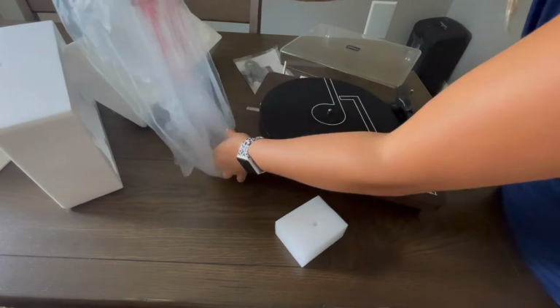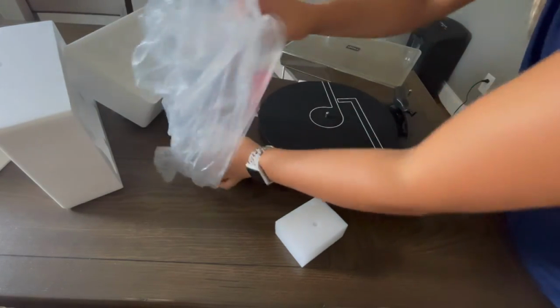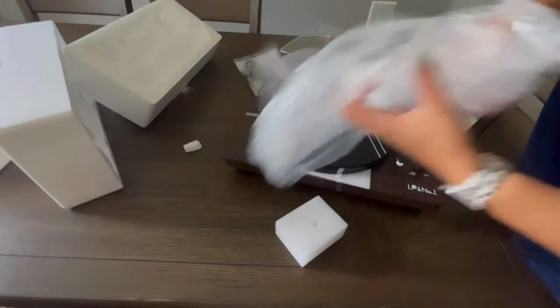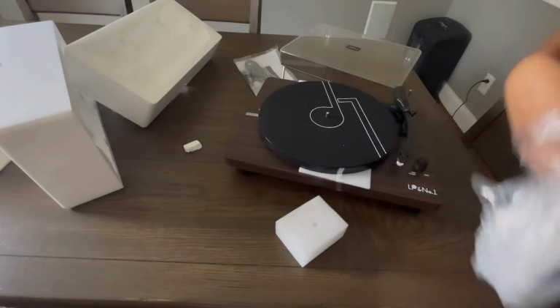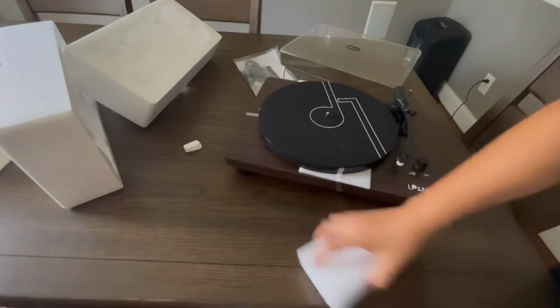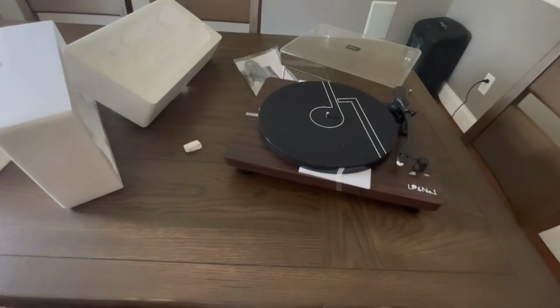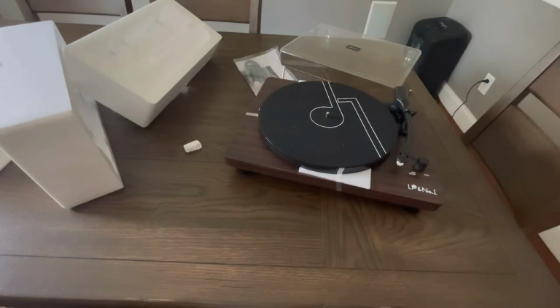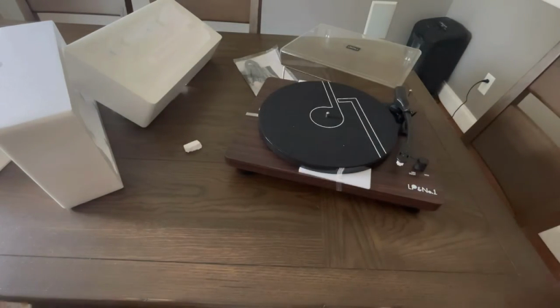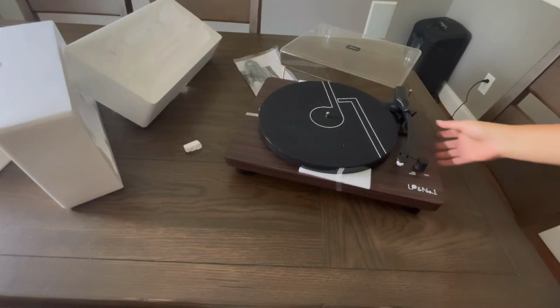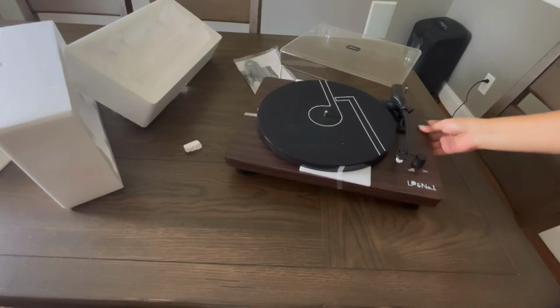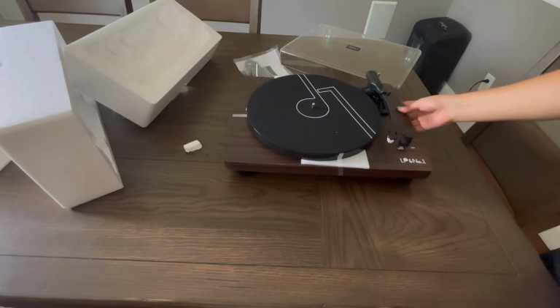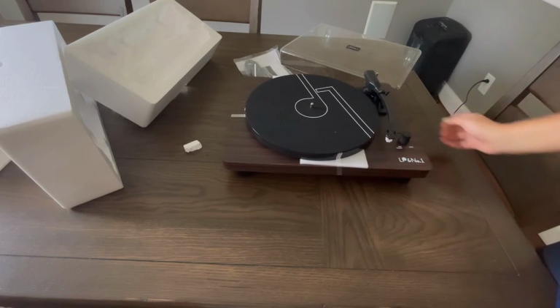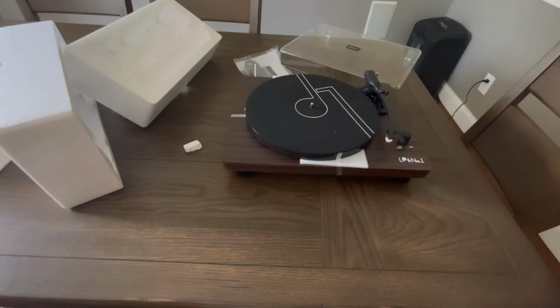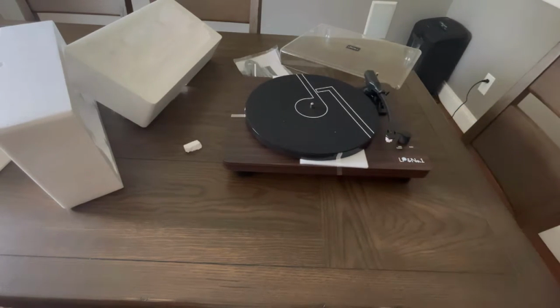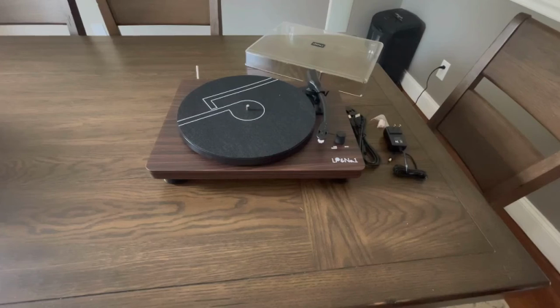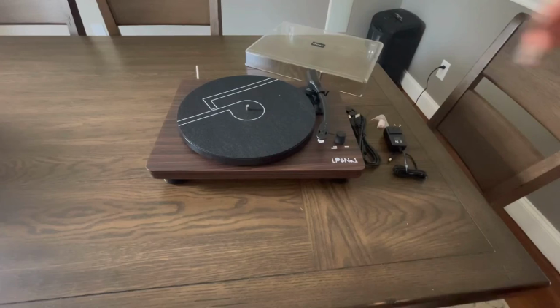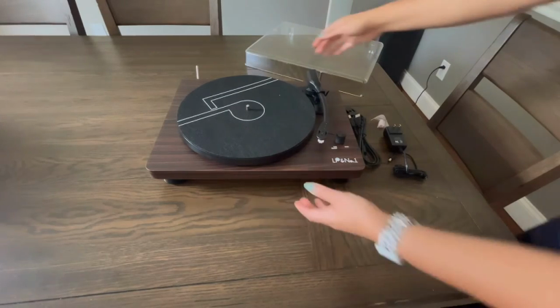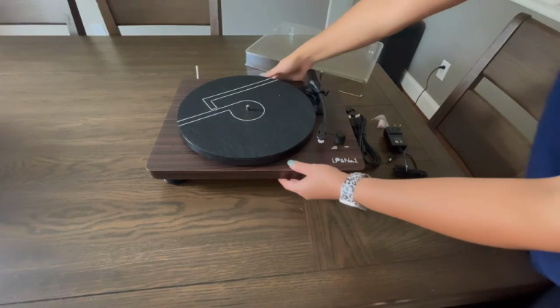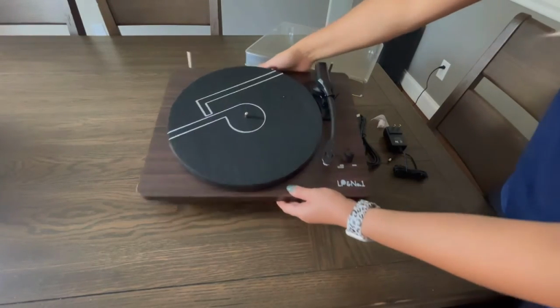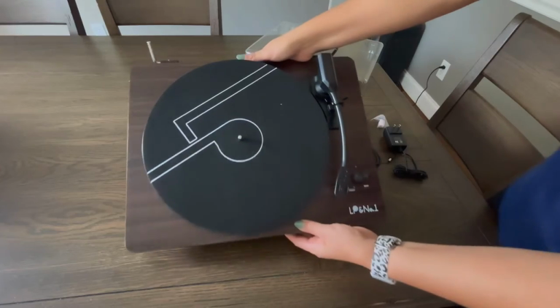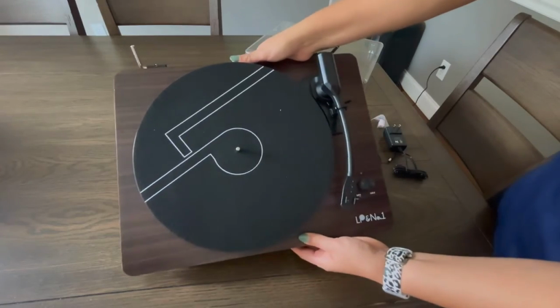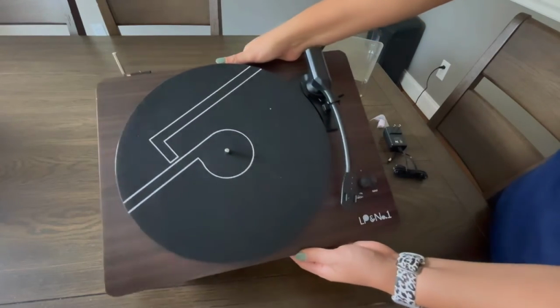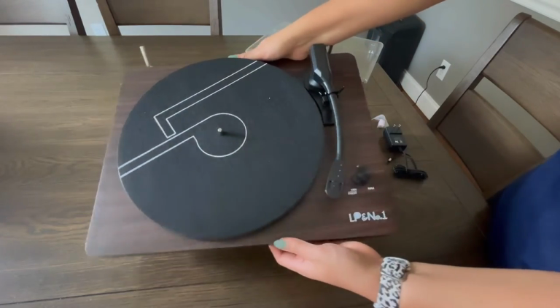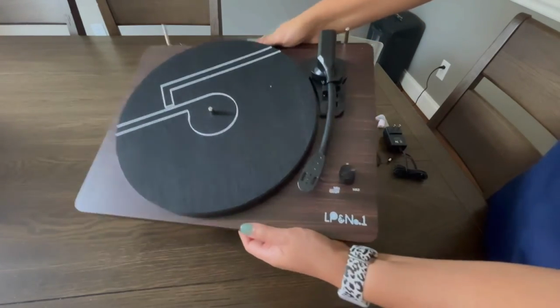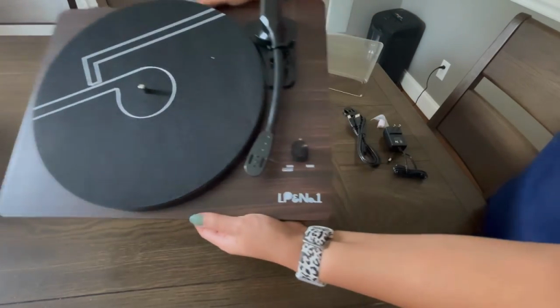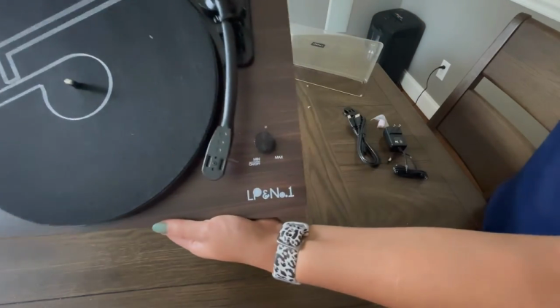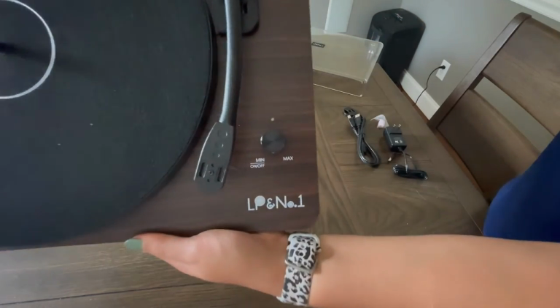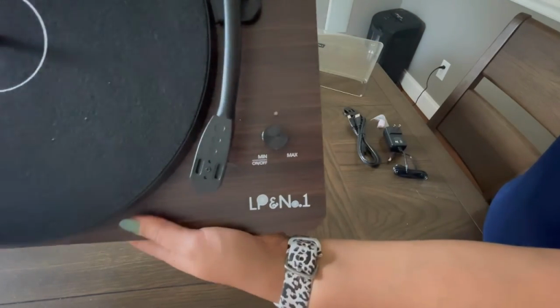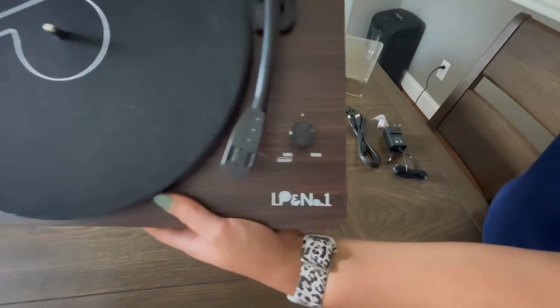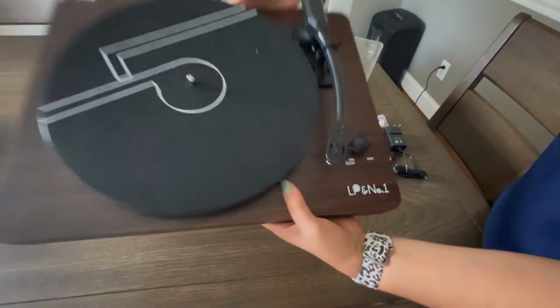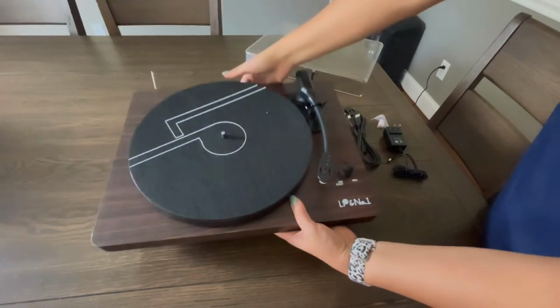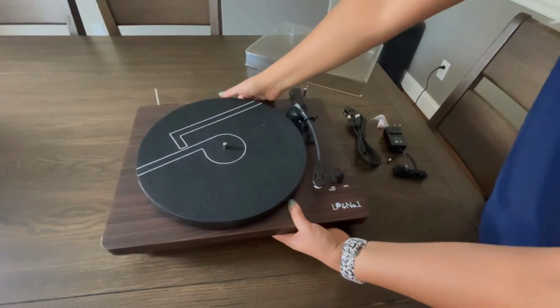As we begin to unpackage this vinyl record player, you'll be able to see that it's going to give you that solid wood appearance. That is also going to be included with a protective dust cover, so that way you don't have to worry about your records or anything scratching up.